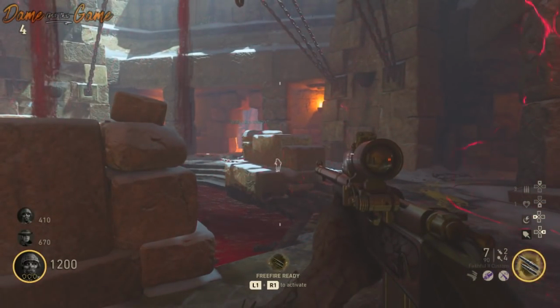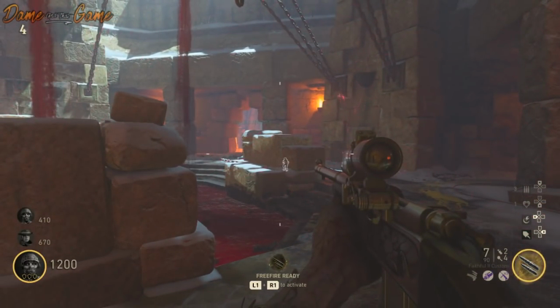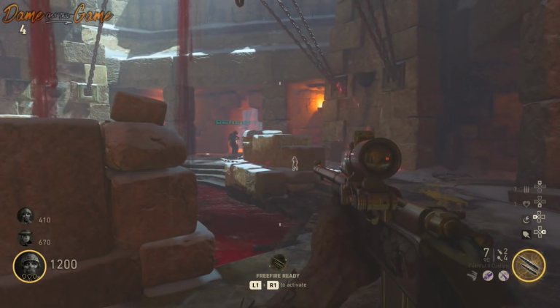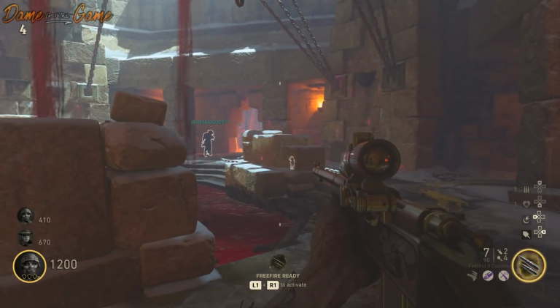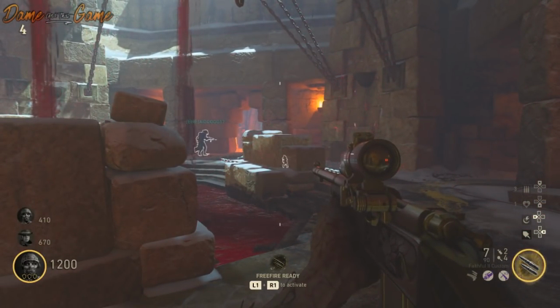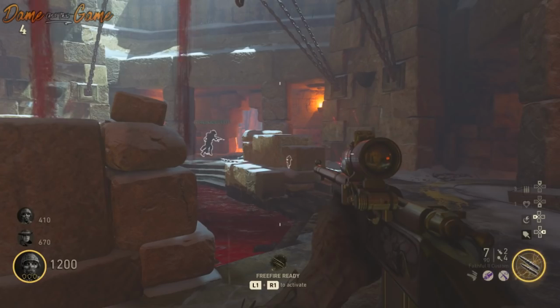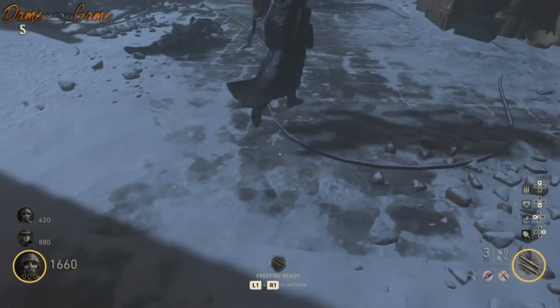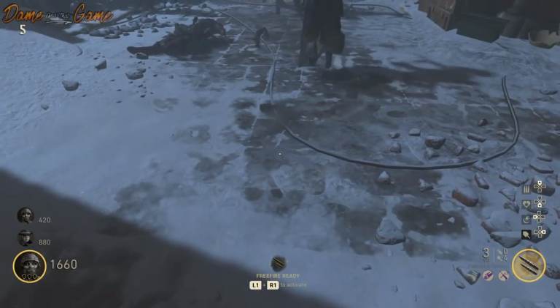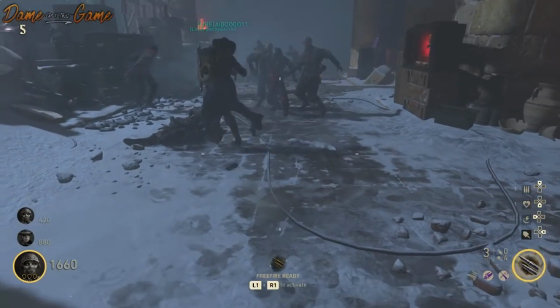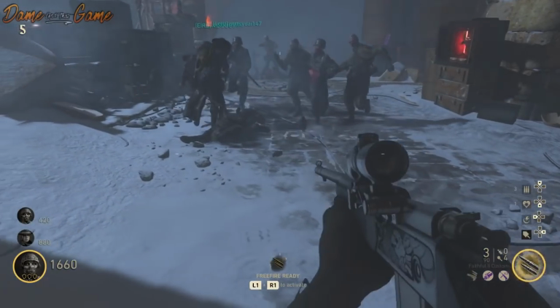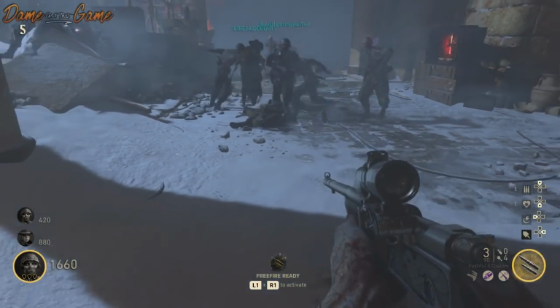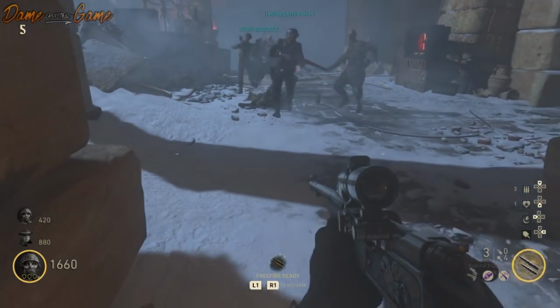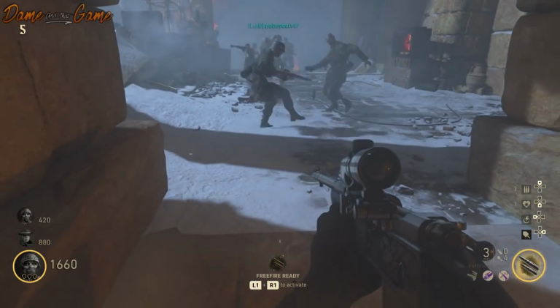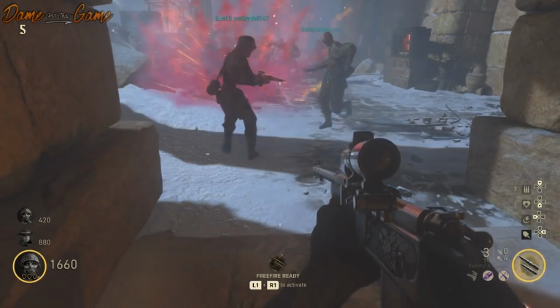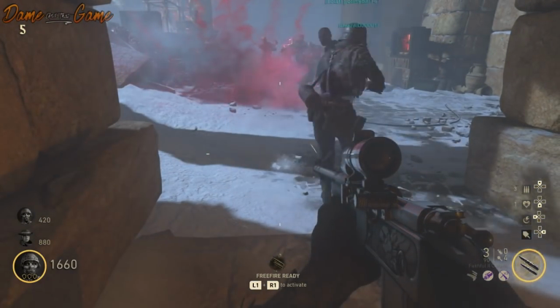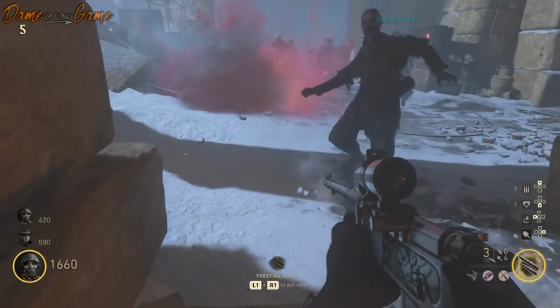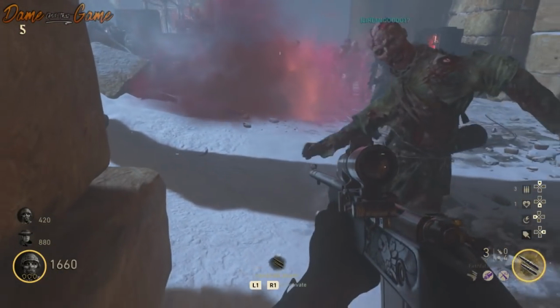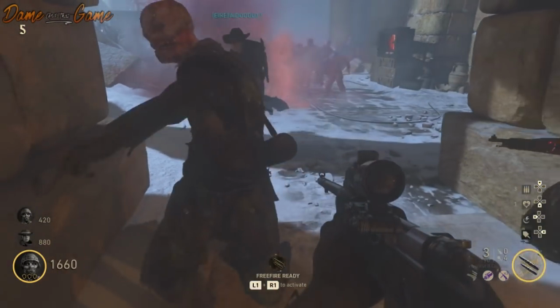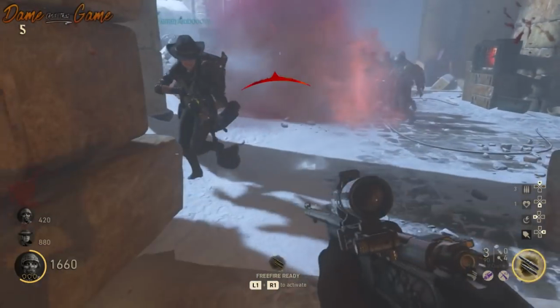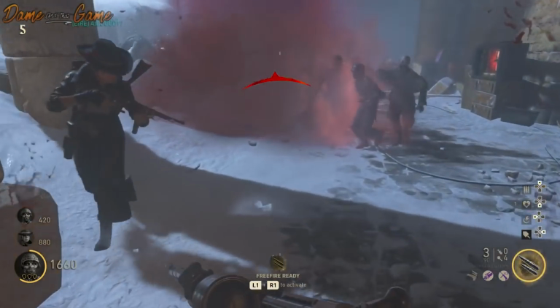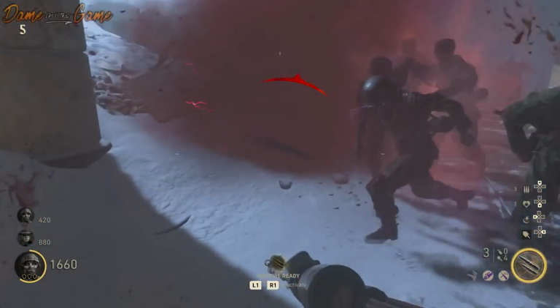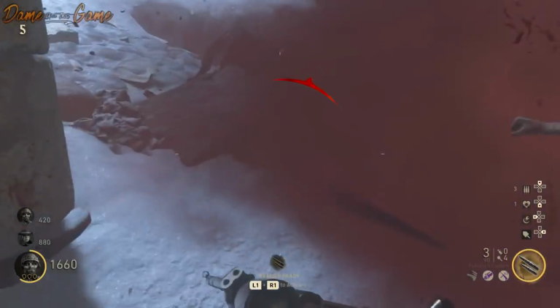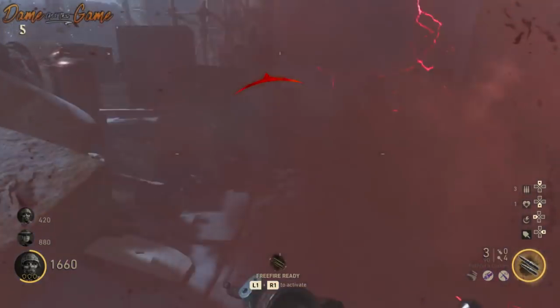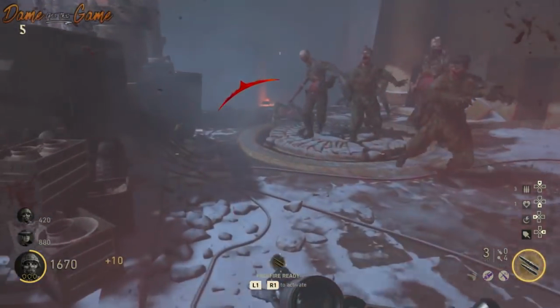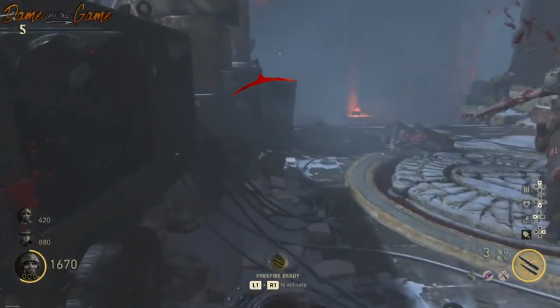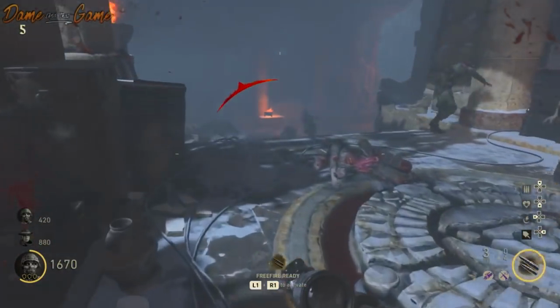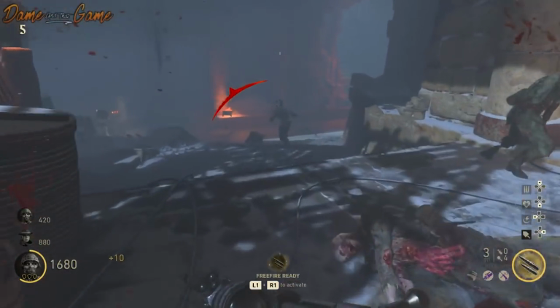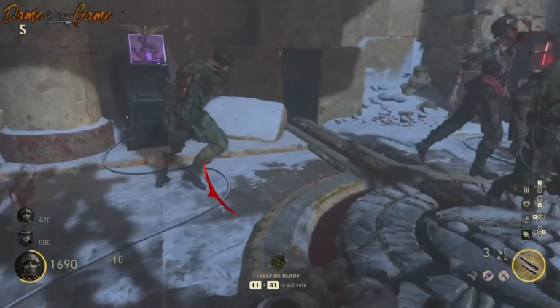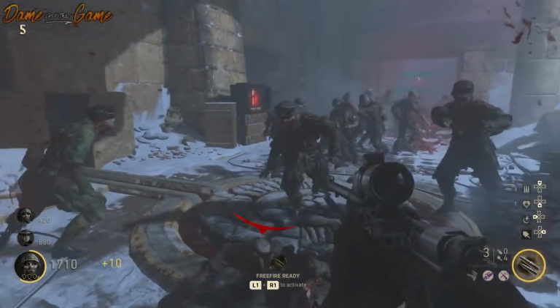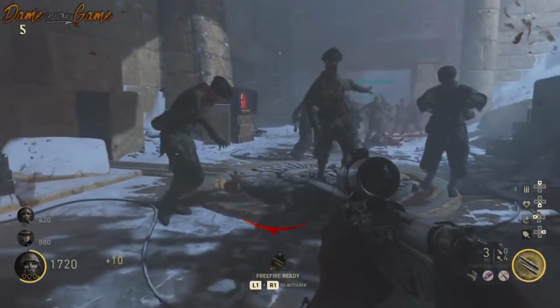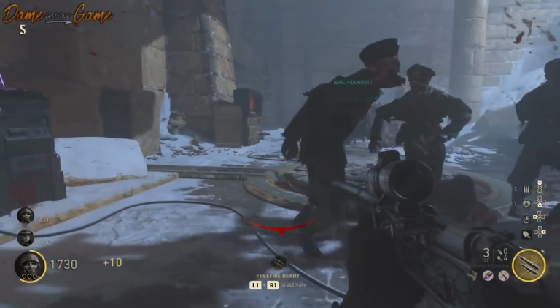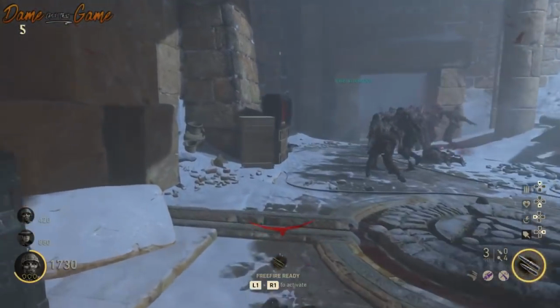The Jack-in-the-Box easter egg from the Altar of Blood and Tortured Path have been solved, and I'm going to teach you all five locations for the class symbols in today's video and also show you what the reward is.